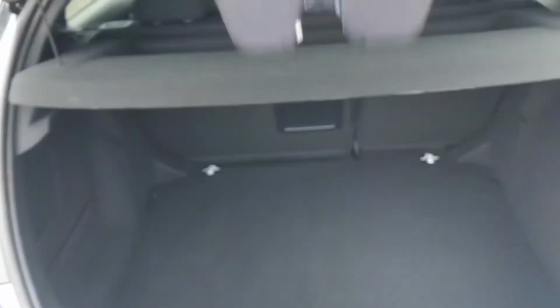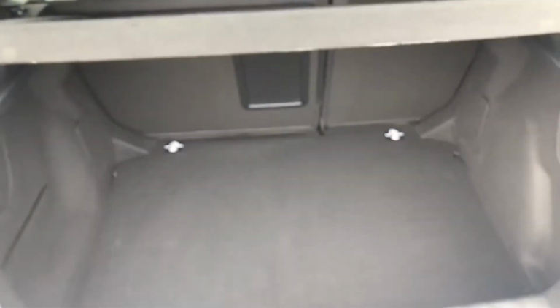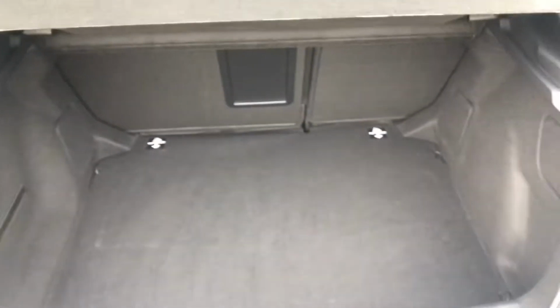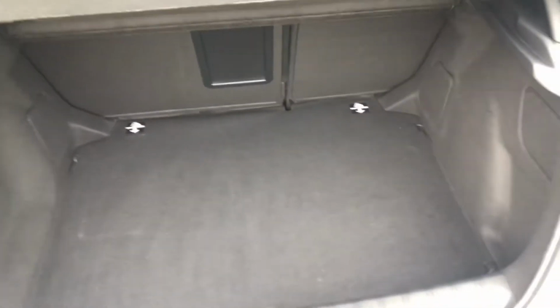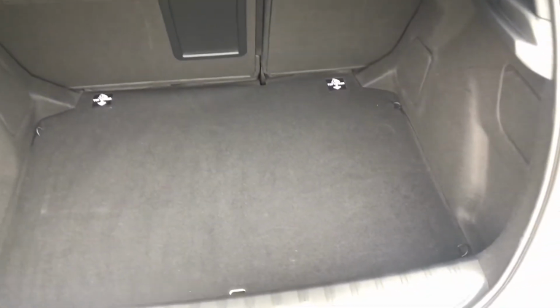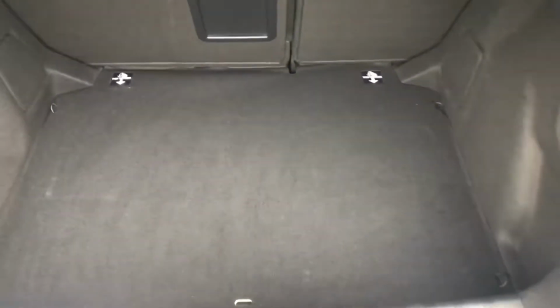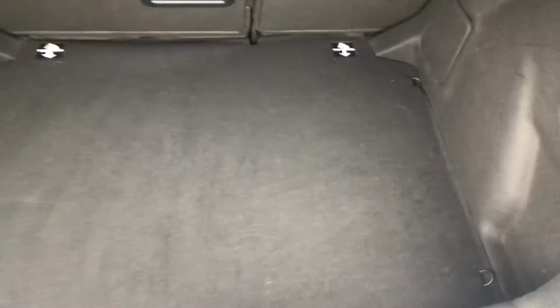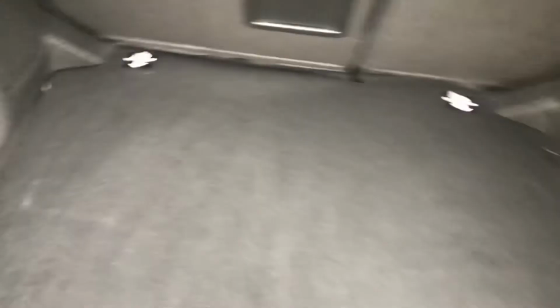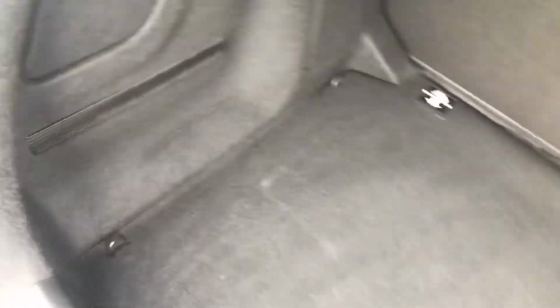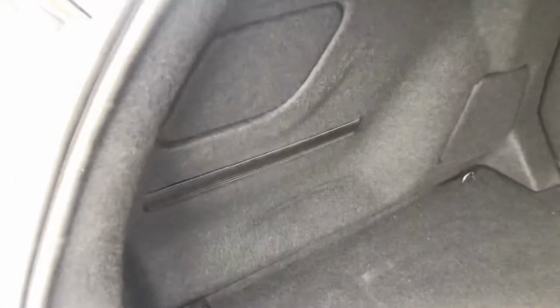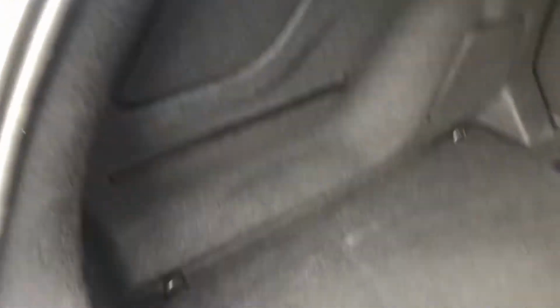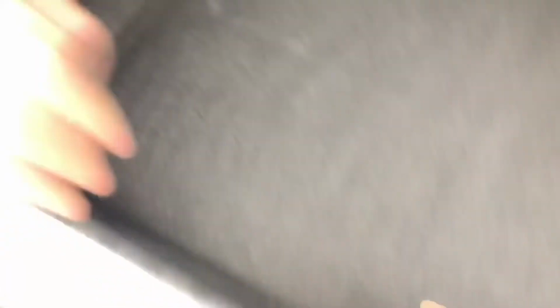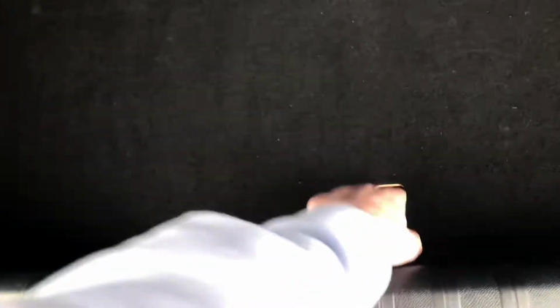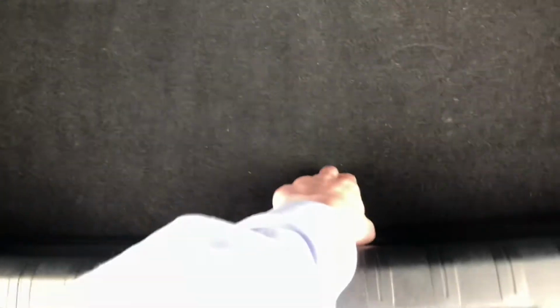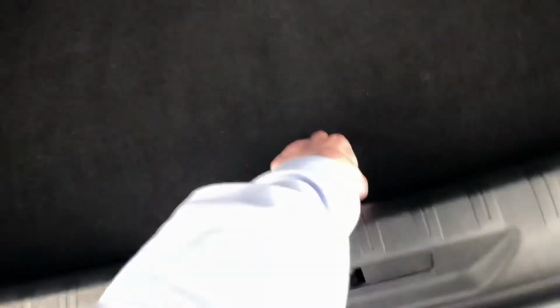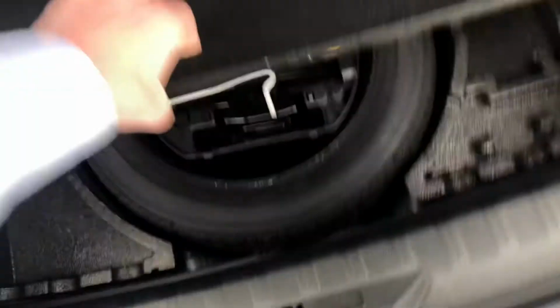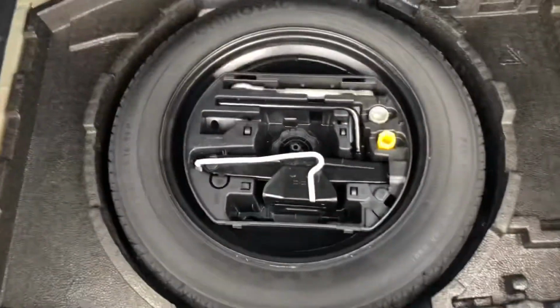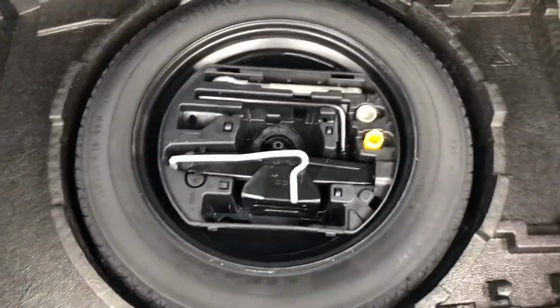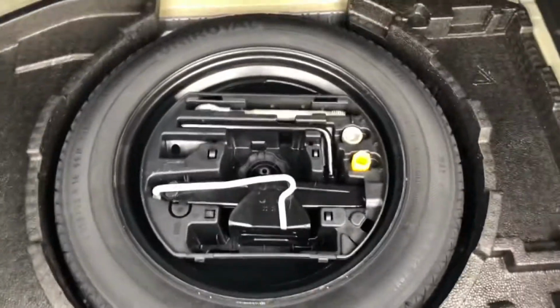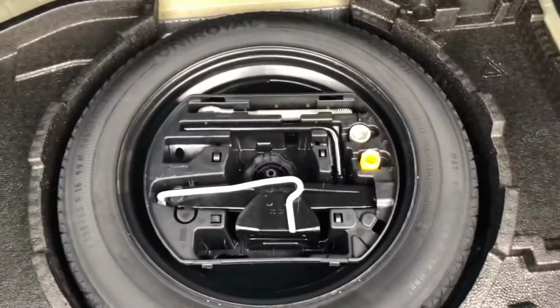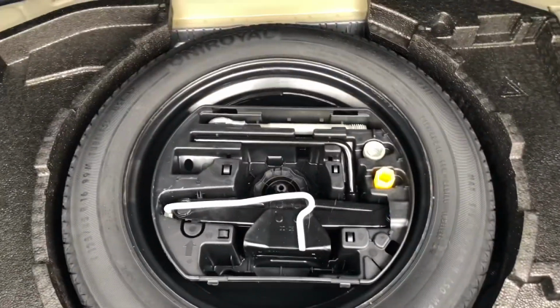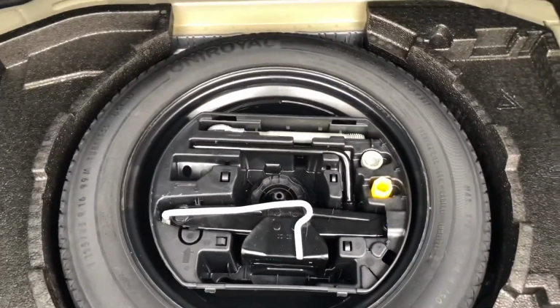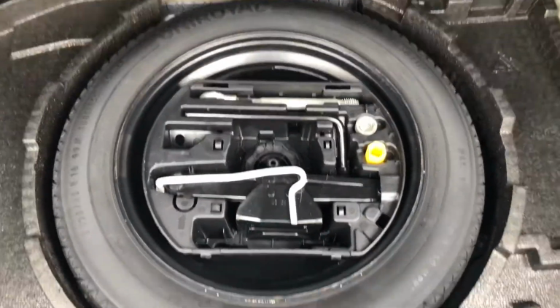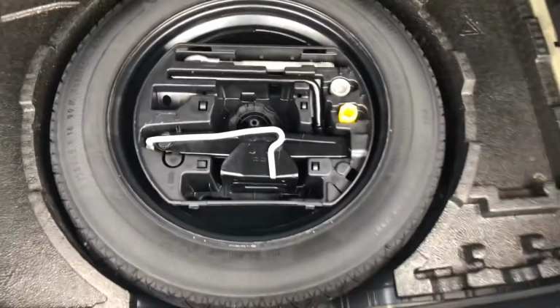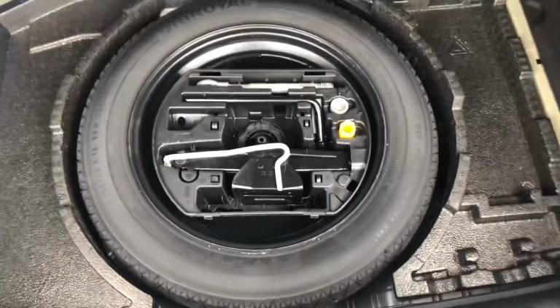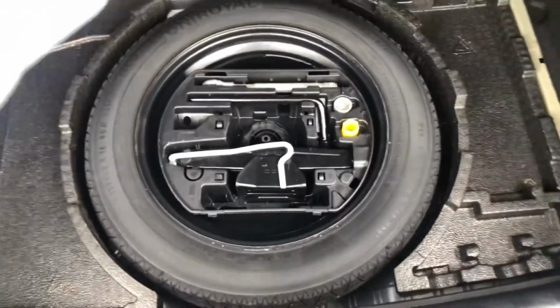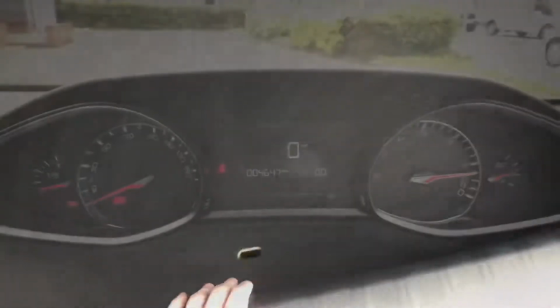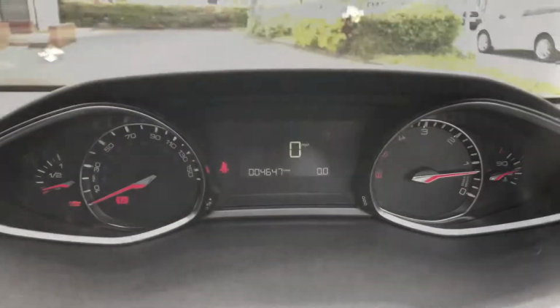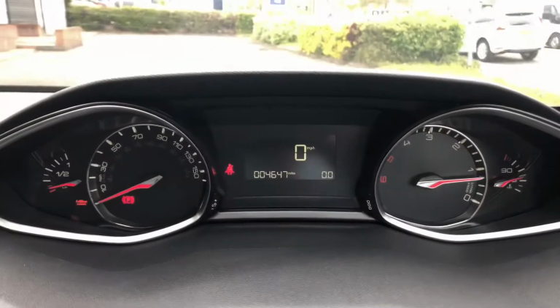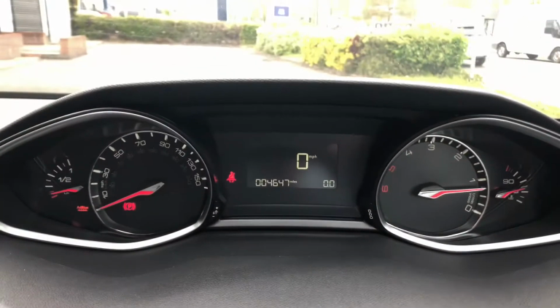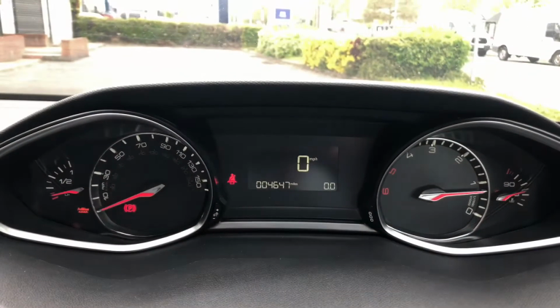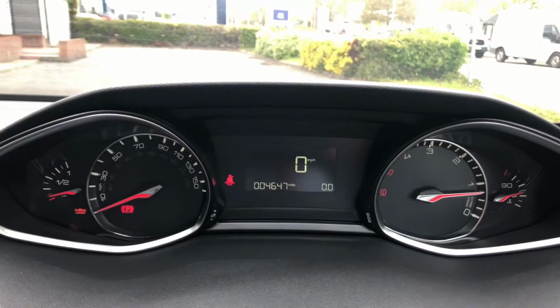Here in the boot — the boot on this 308 is massive for this size of hatchback. You have your spare wheel with all the tools to take off and change the wheel at the side of the road.